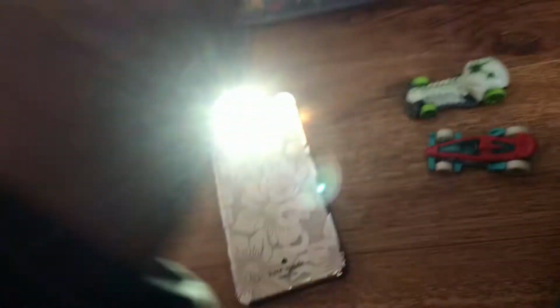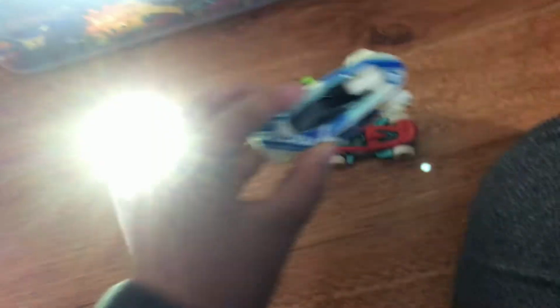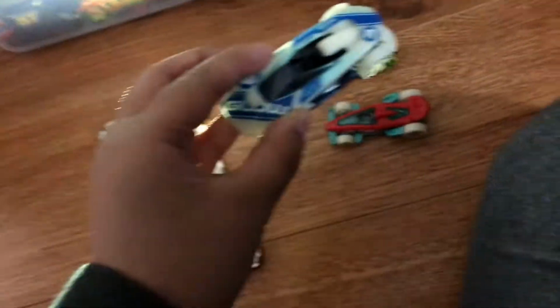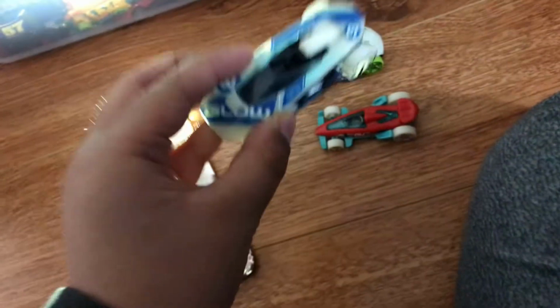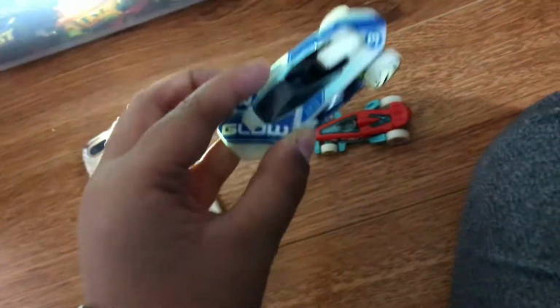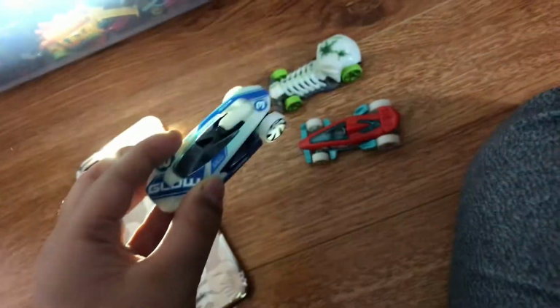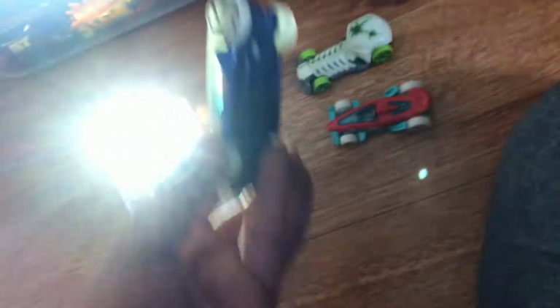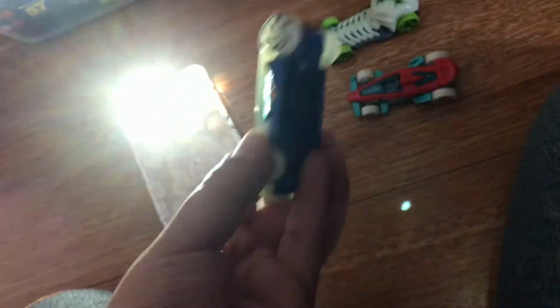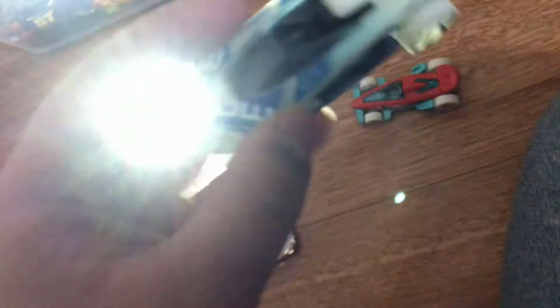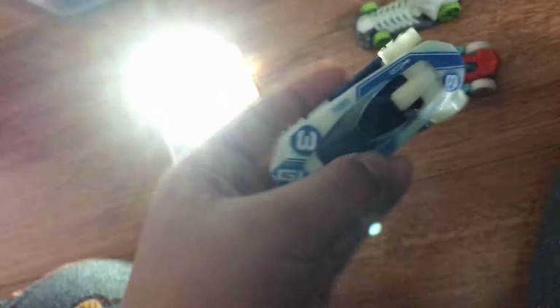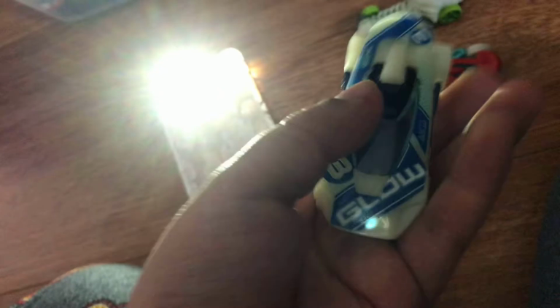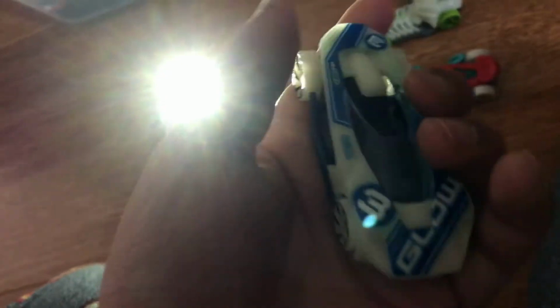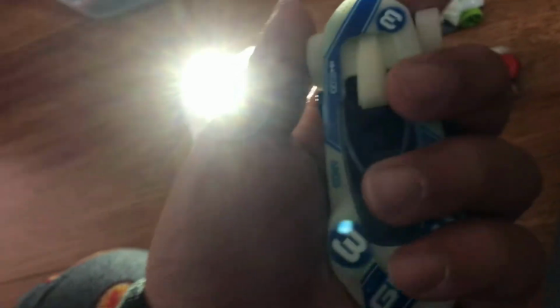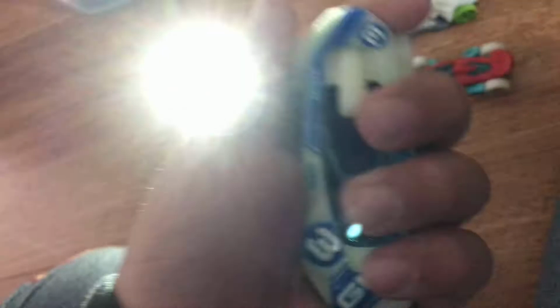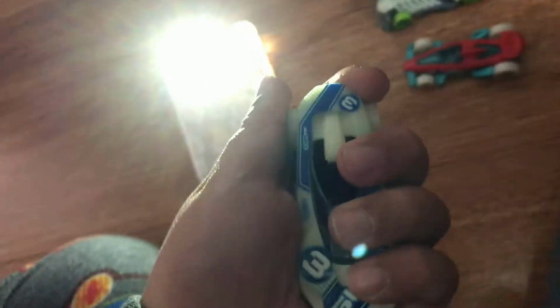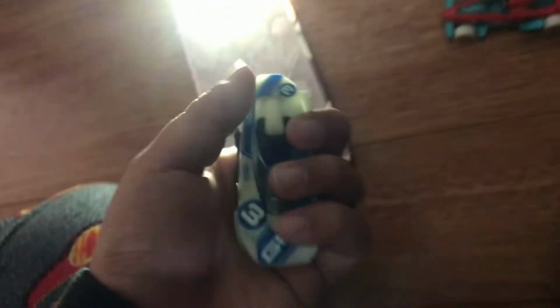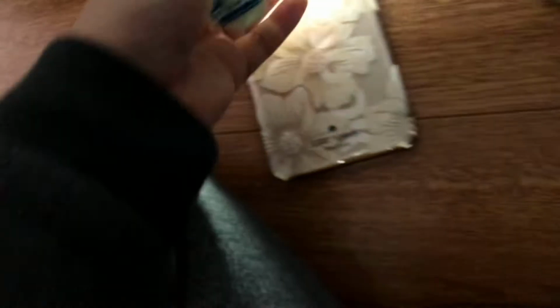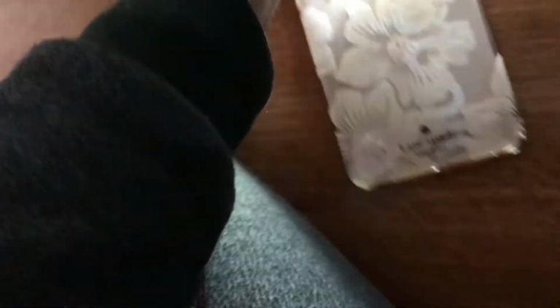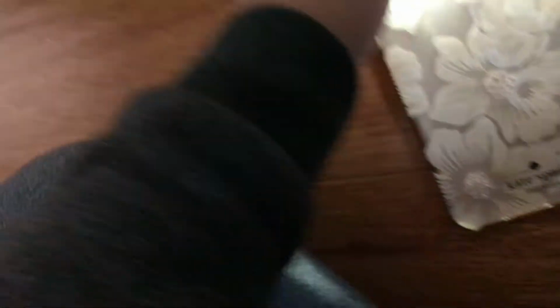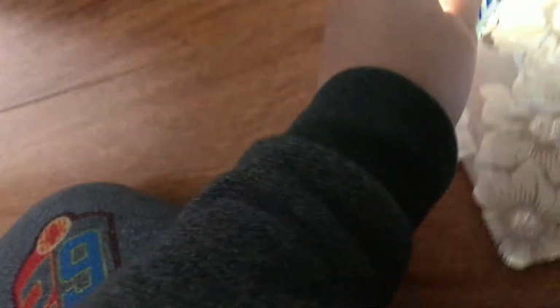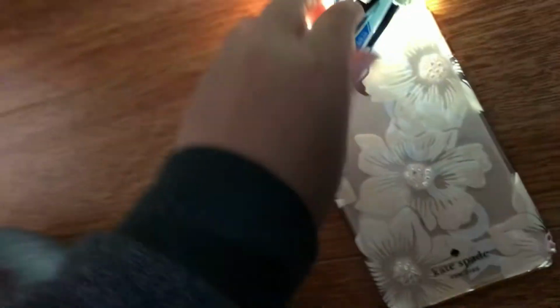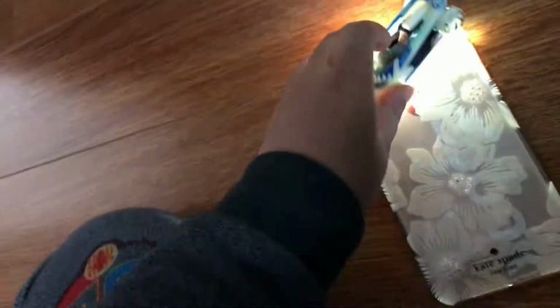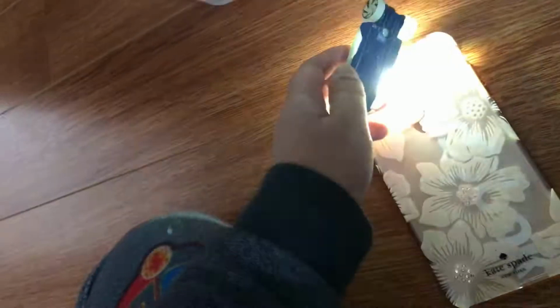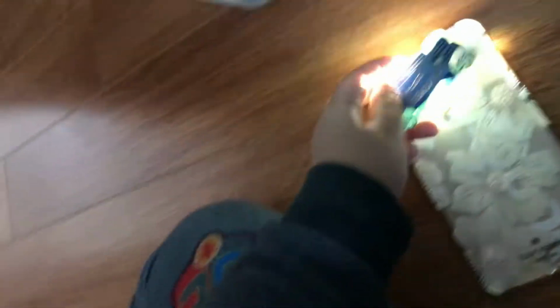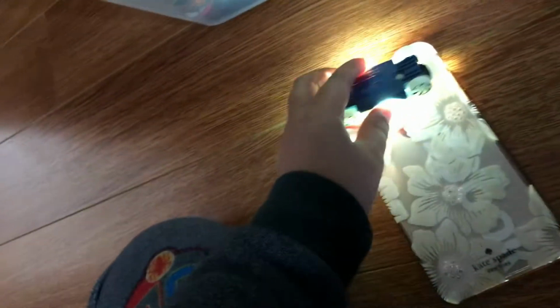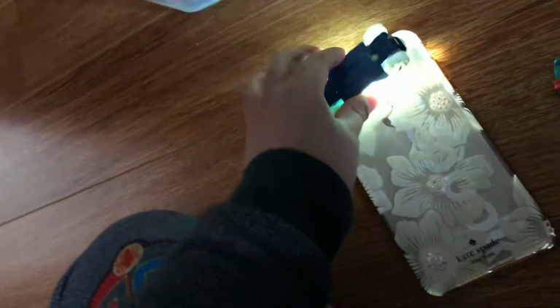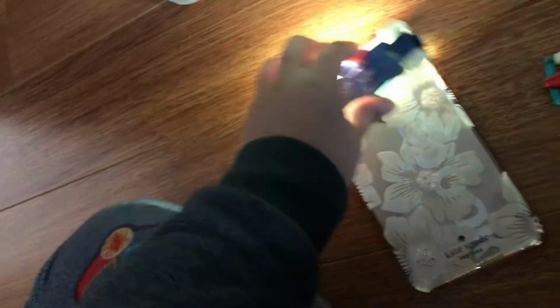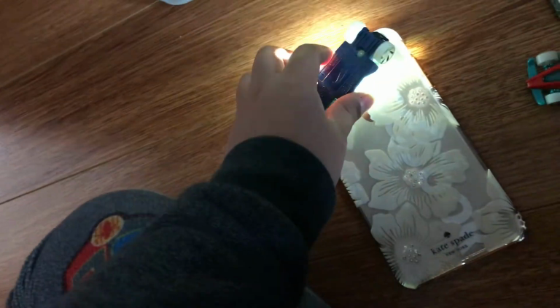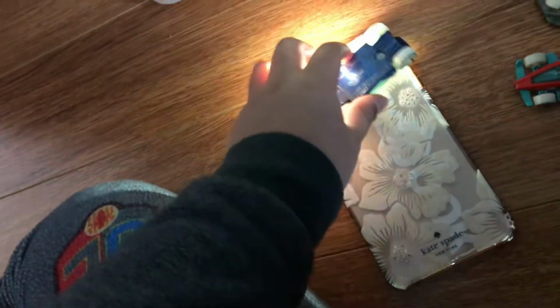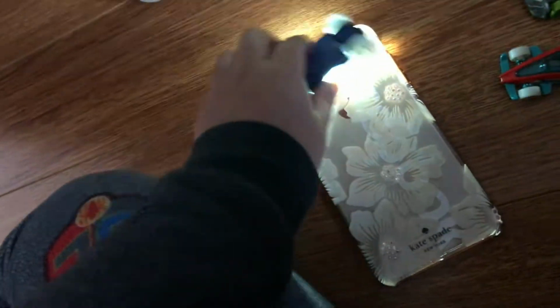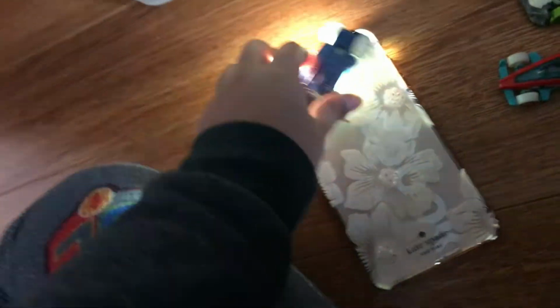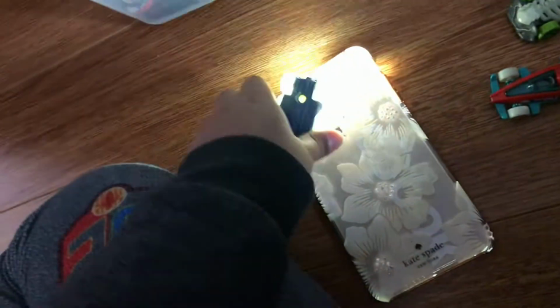First, get your glow-in-the-dark Hot Wheel. First, put it in the light. It is really so easy and simple.